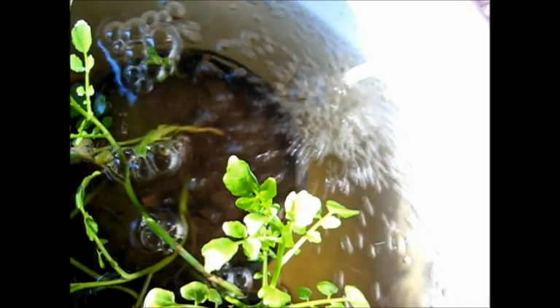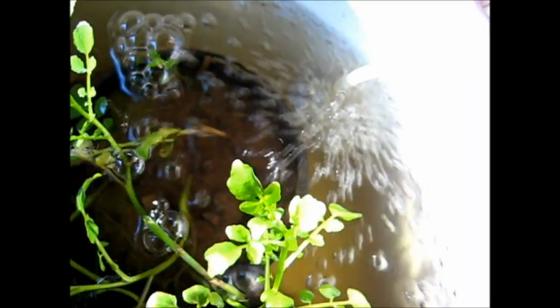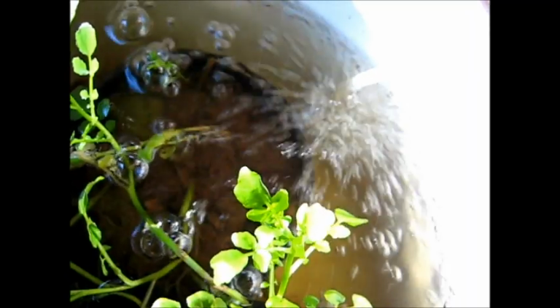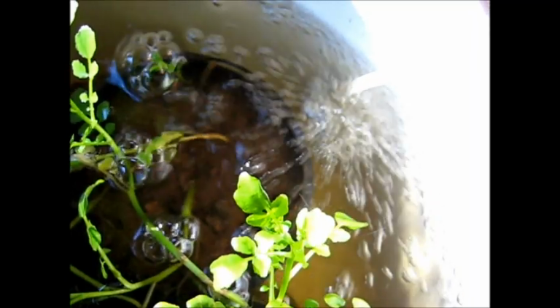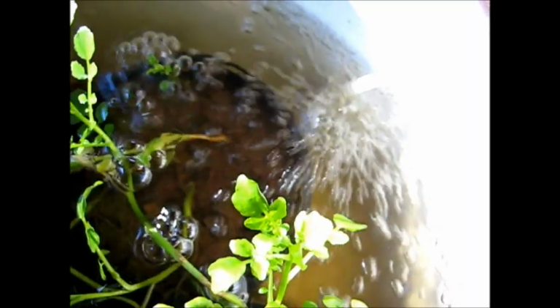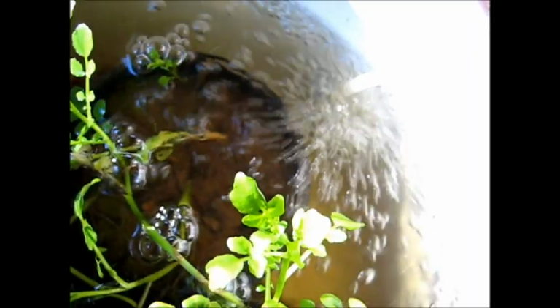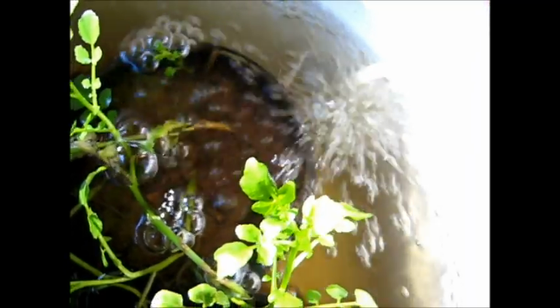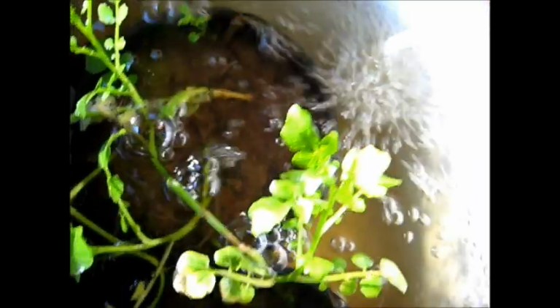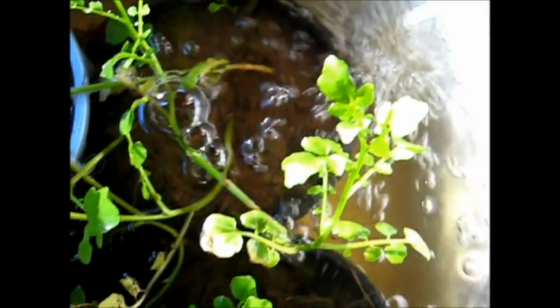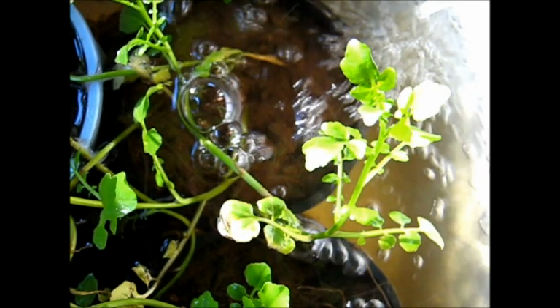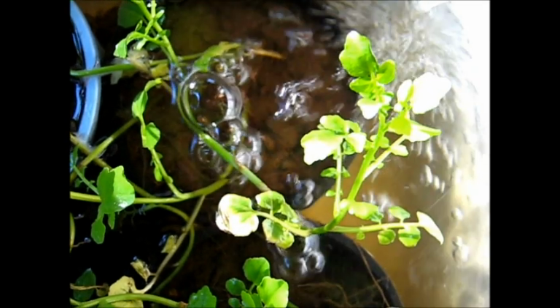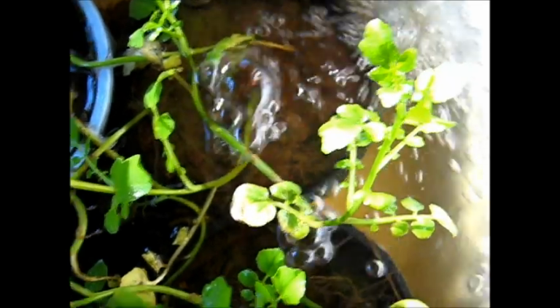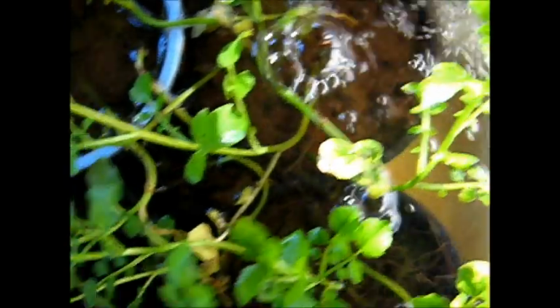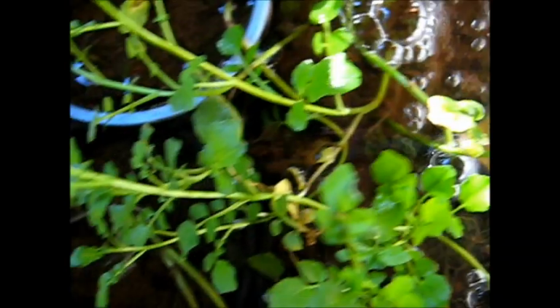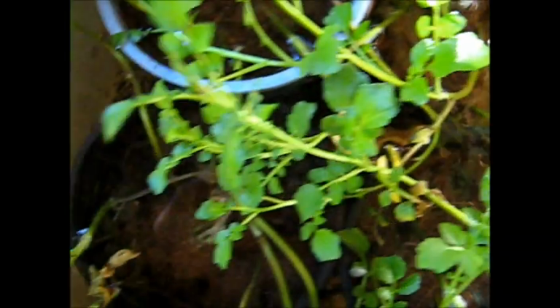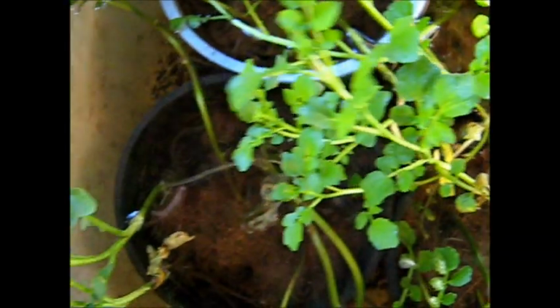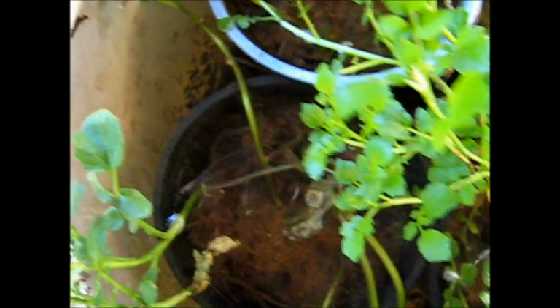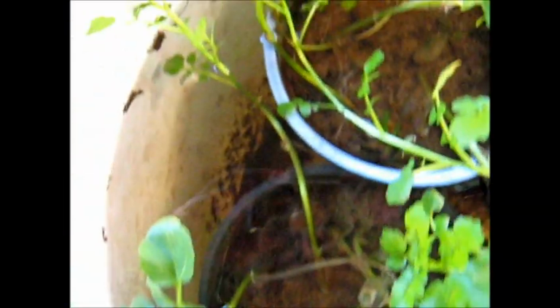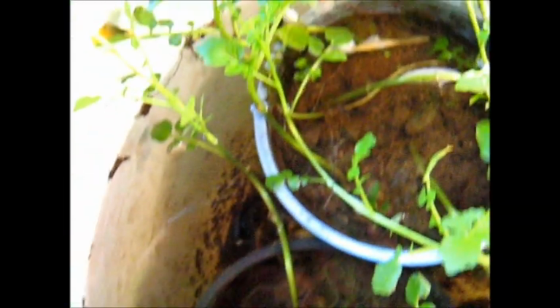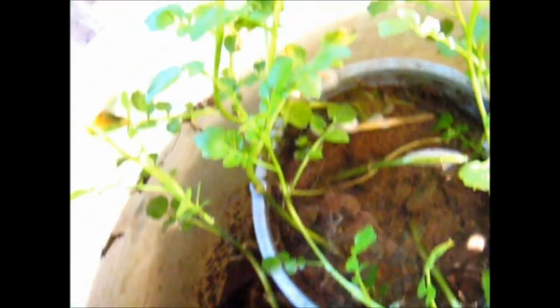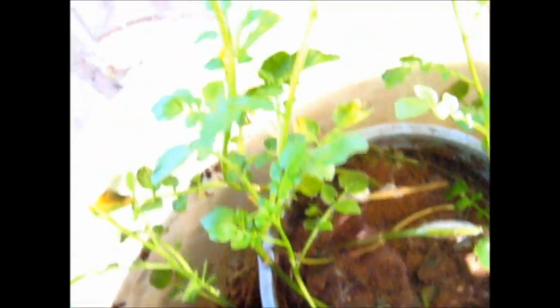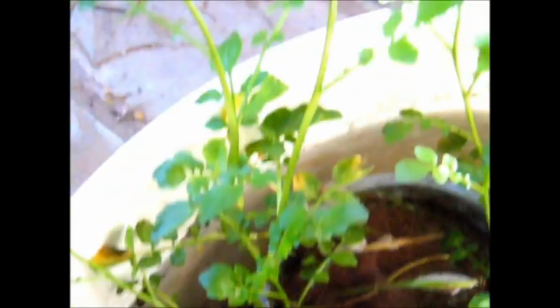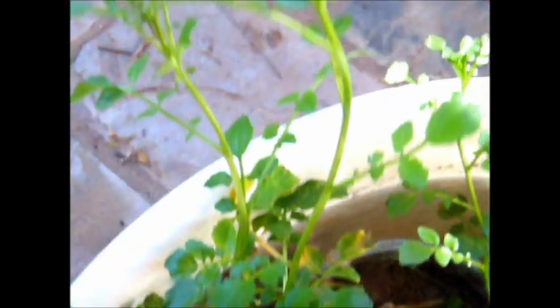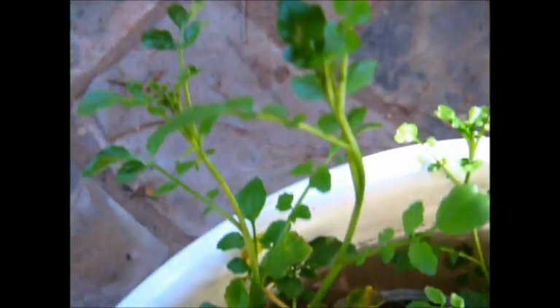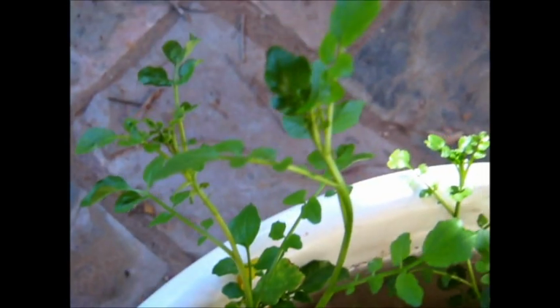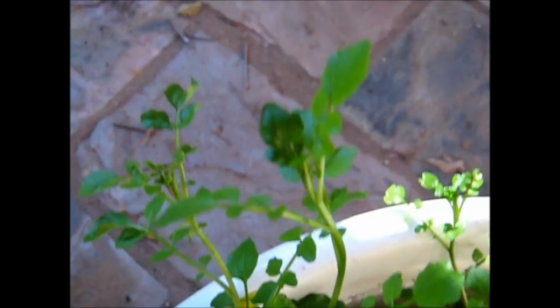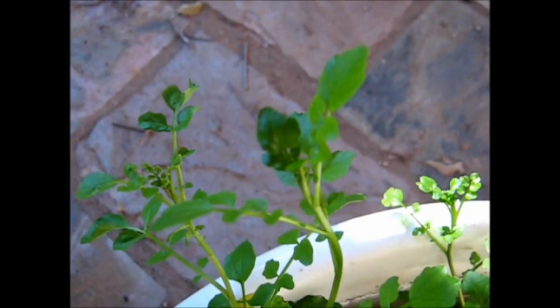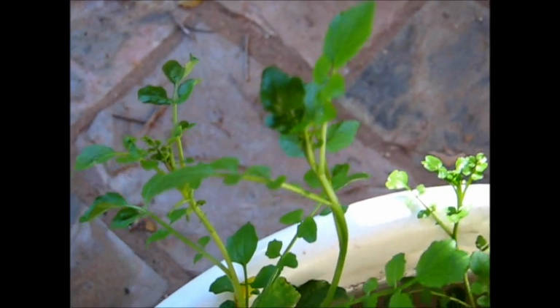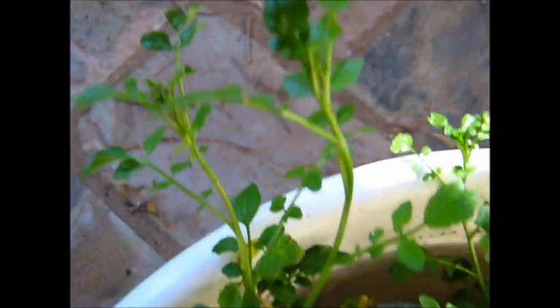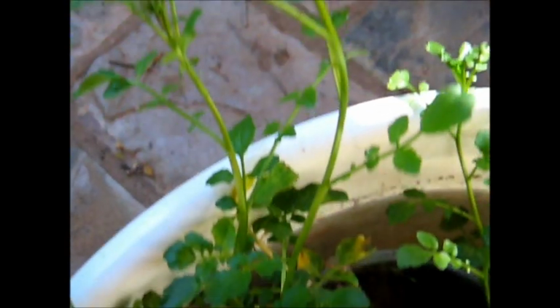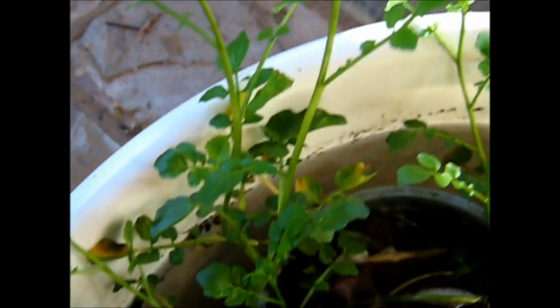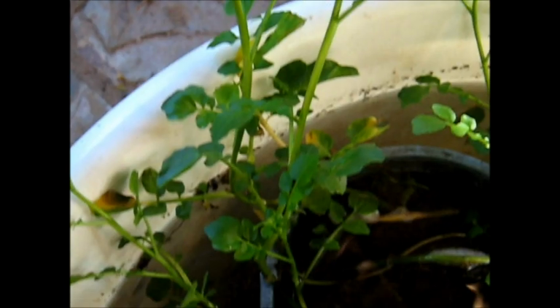There's our air stone making lots of bubbles. Lovely watercress — definitely growing now, growing up and over the sides of the tub. Growing very well.